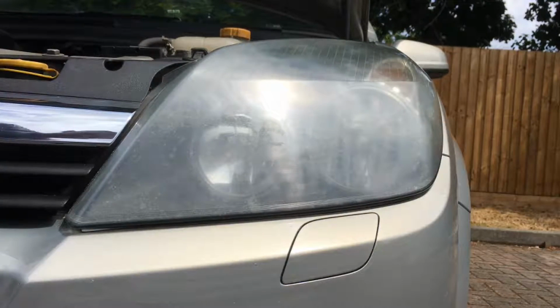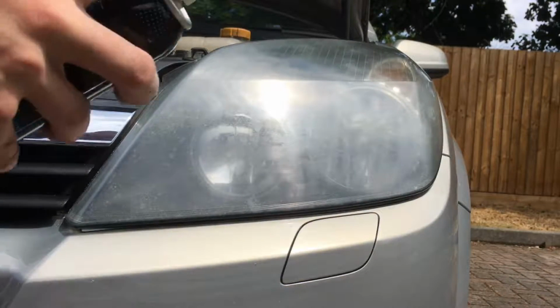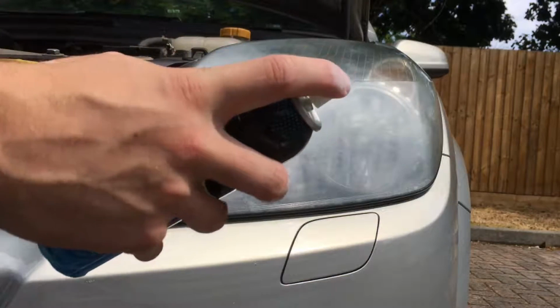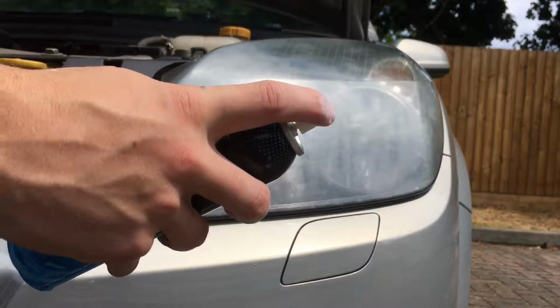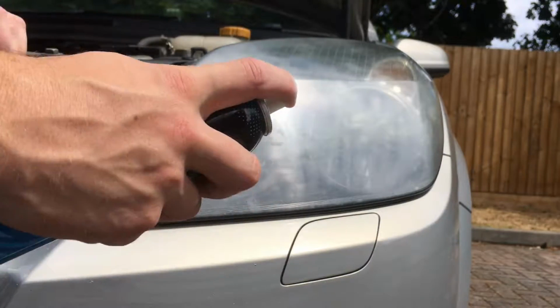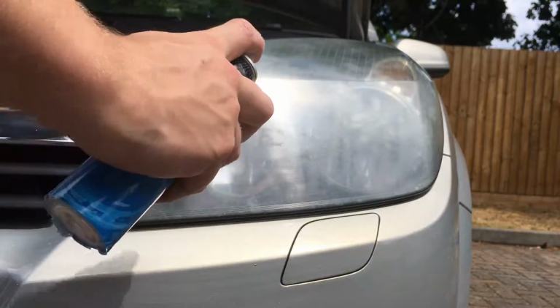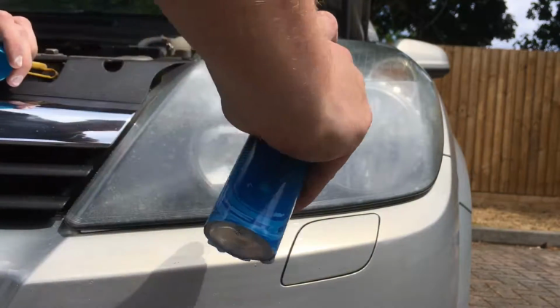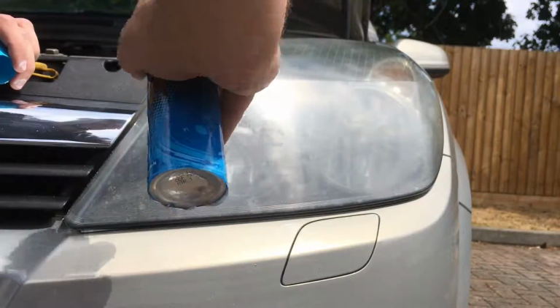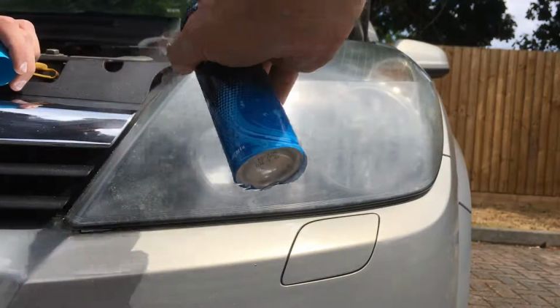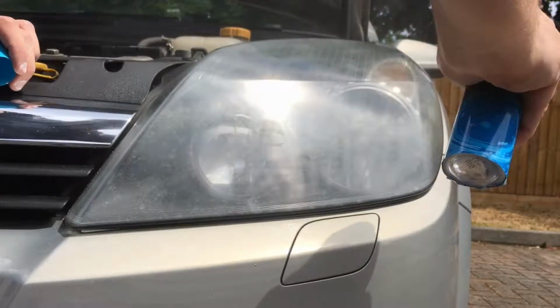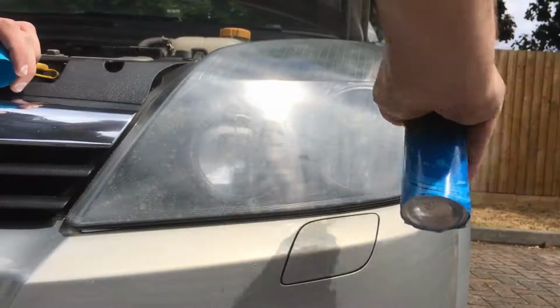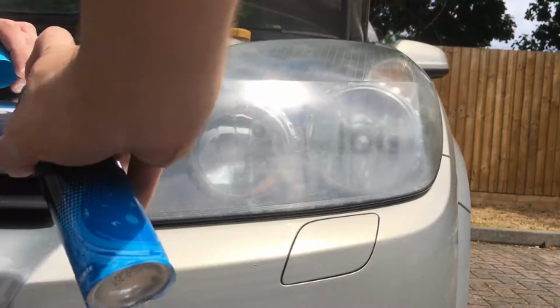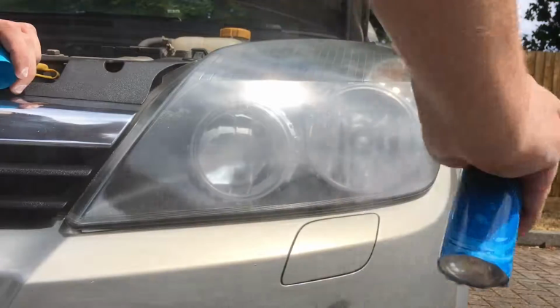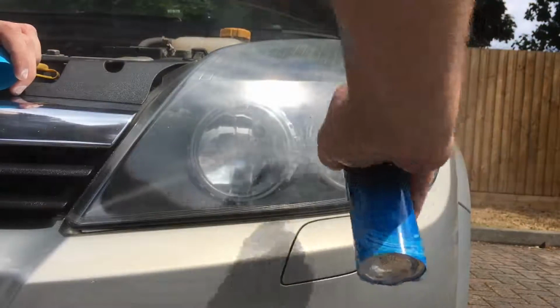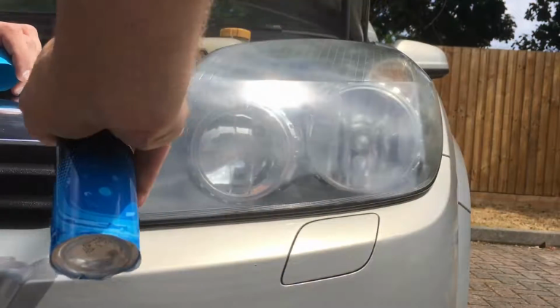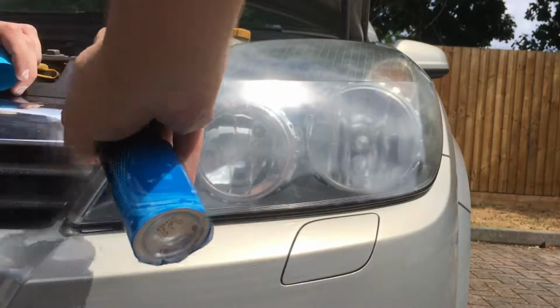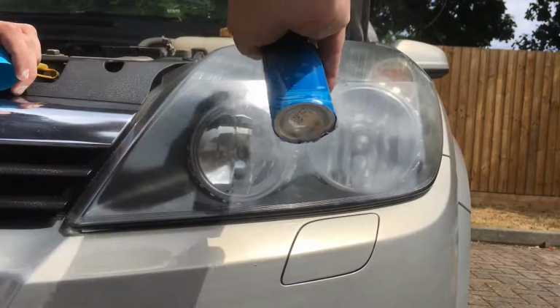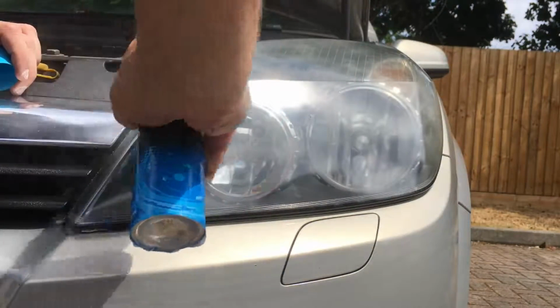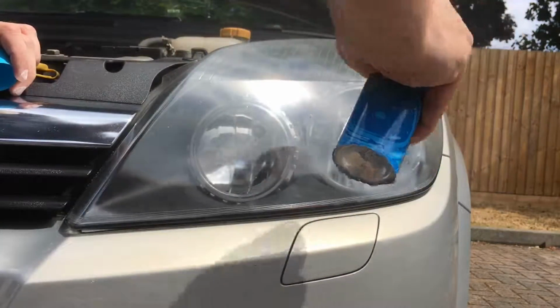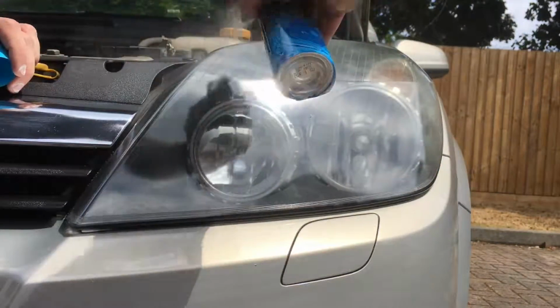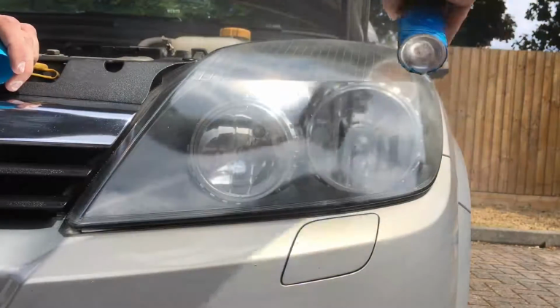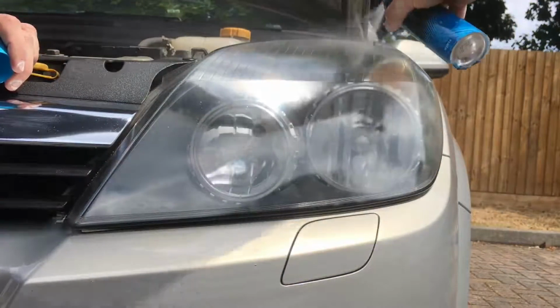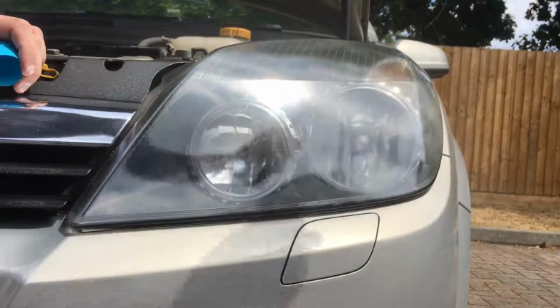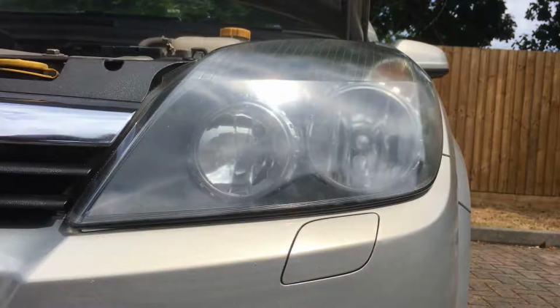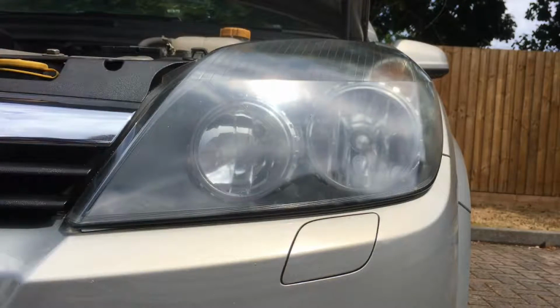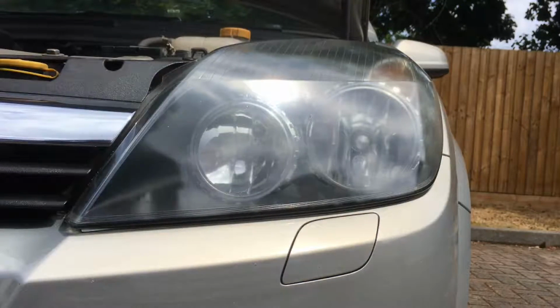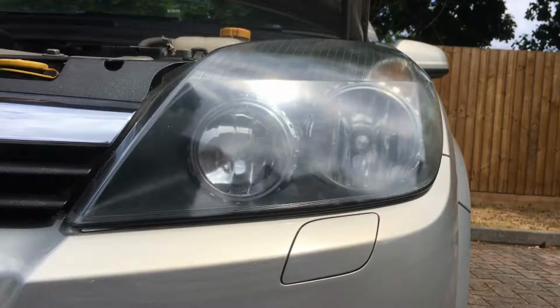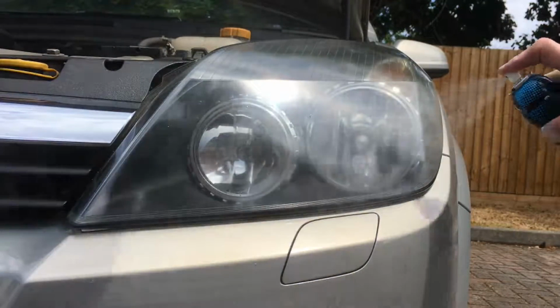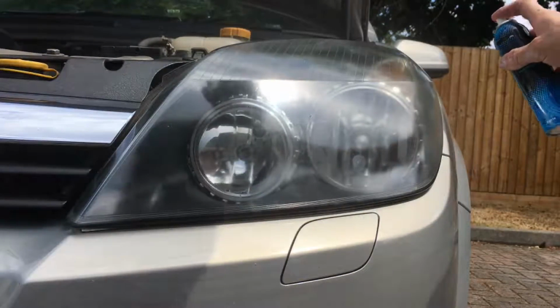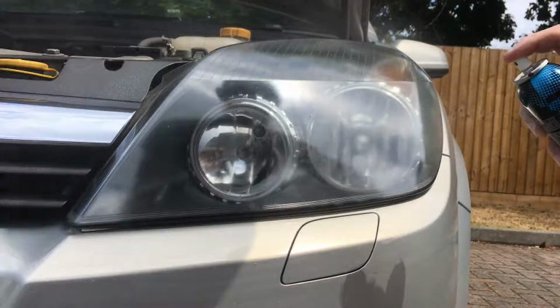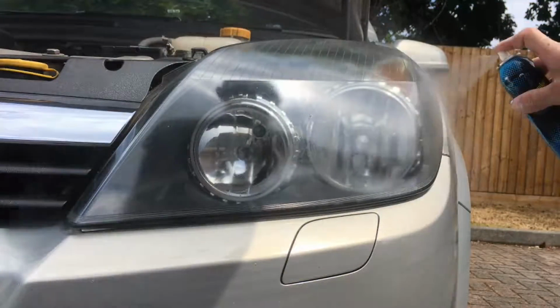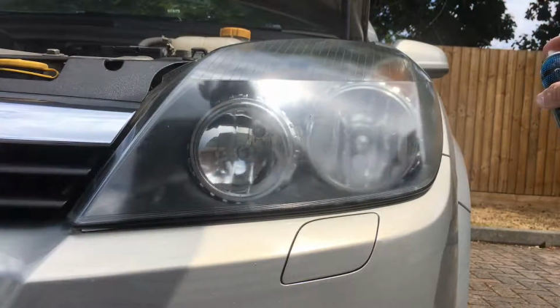Now we're going to put on a headlight coating spray which goes over the headlight and basically forms a coating to stop oxidation happening again — though it only lasts about one to two years. You want to spray it in a dragging motion across the surface. As you can see already, it's looking a hell of a lot better.